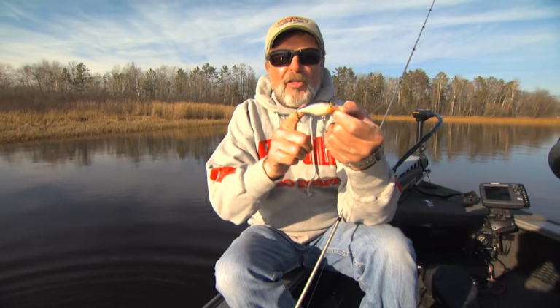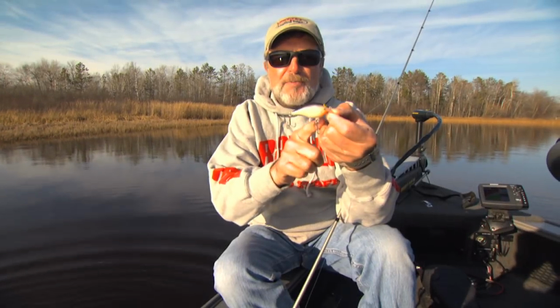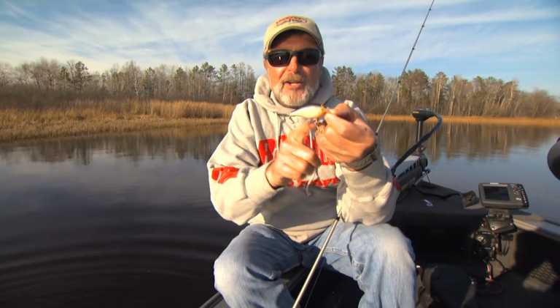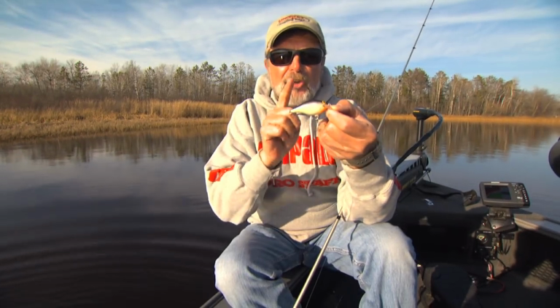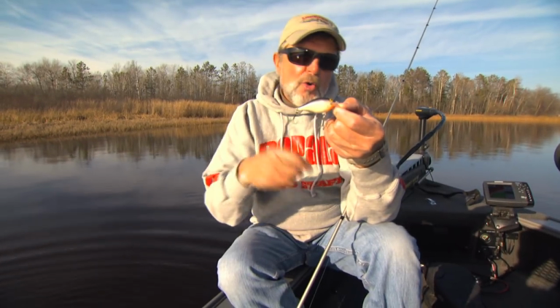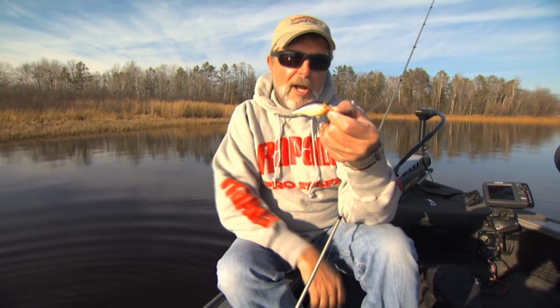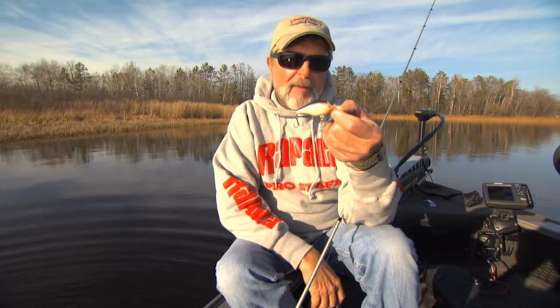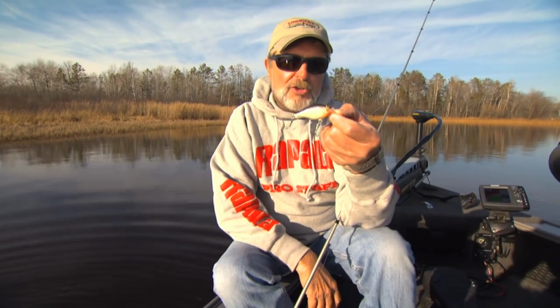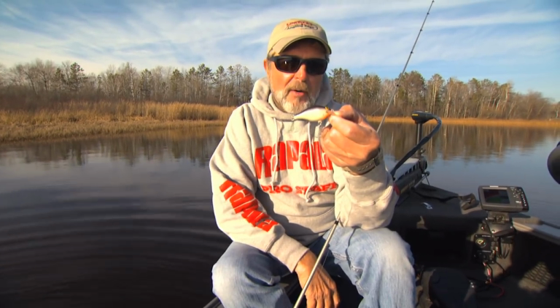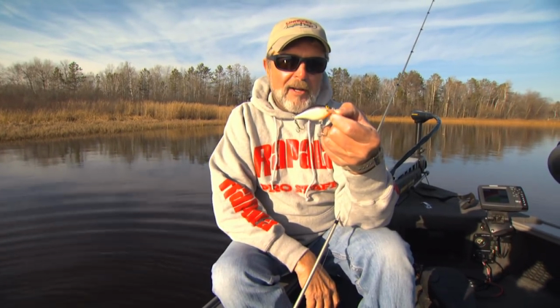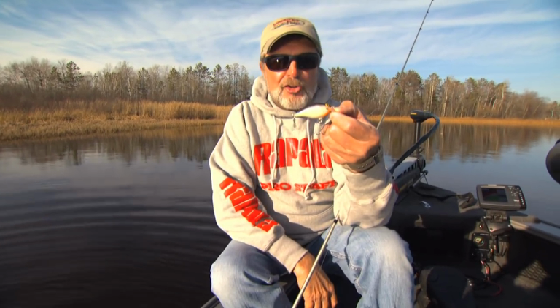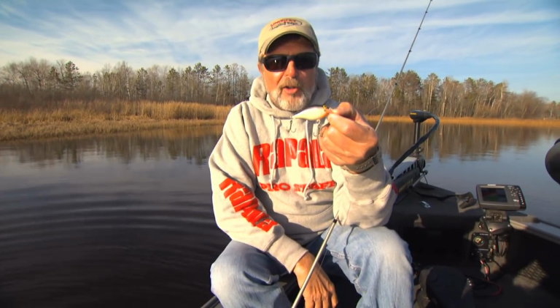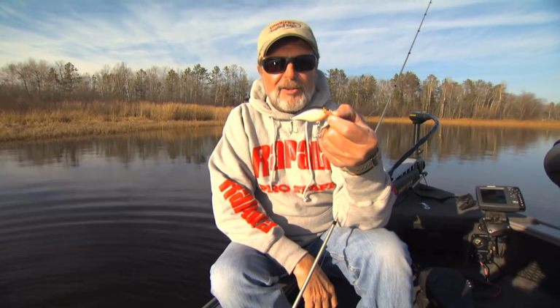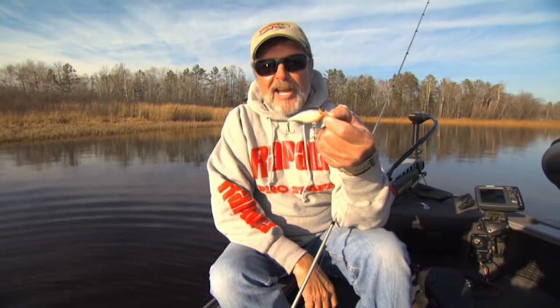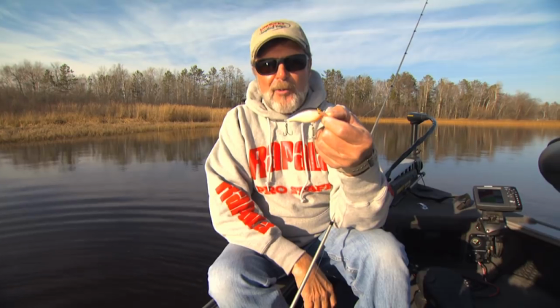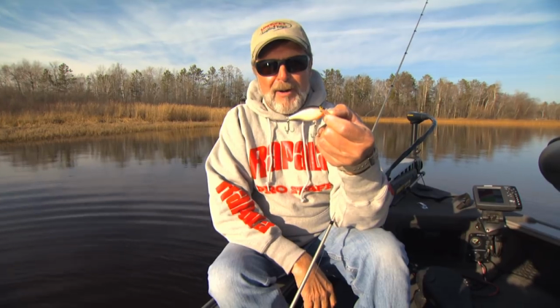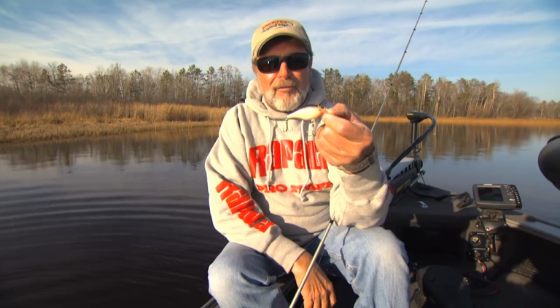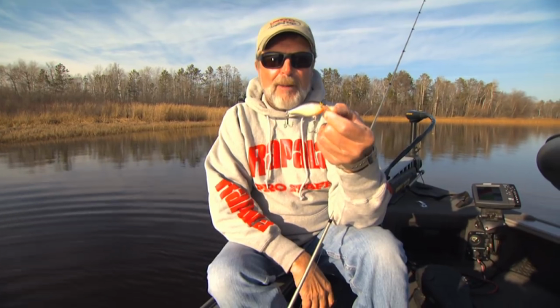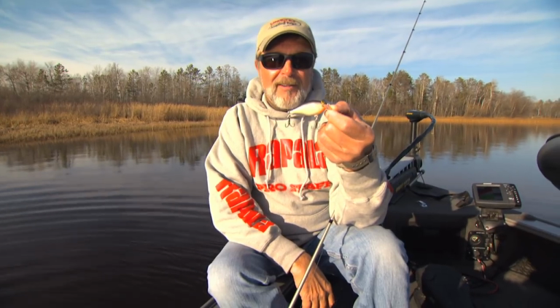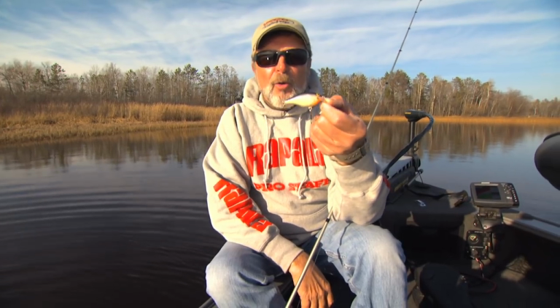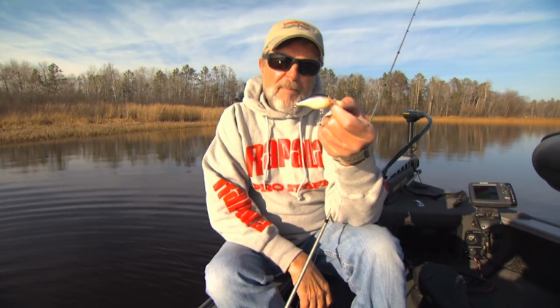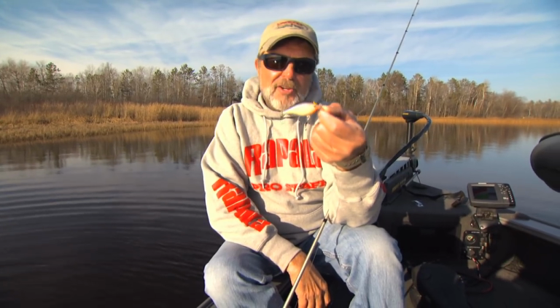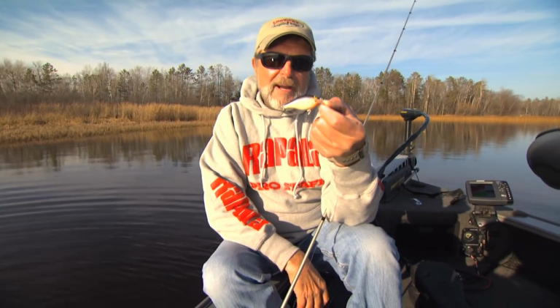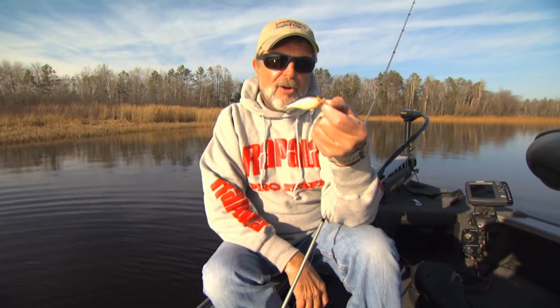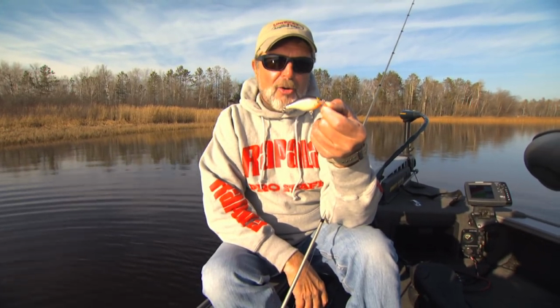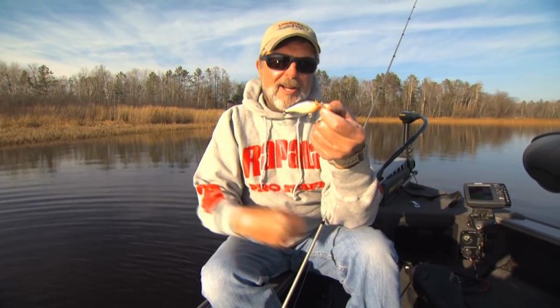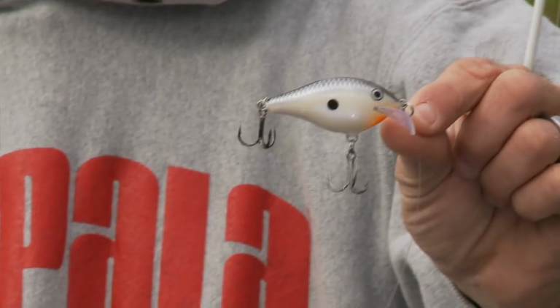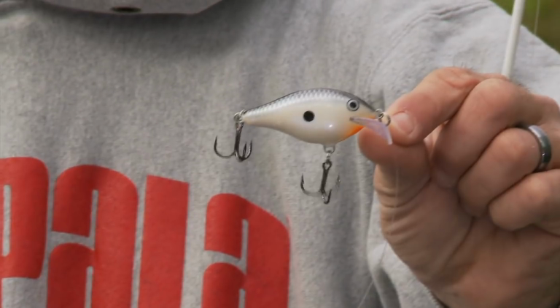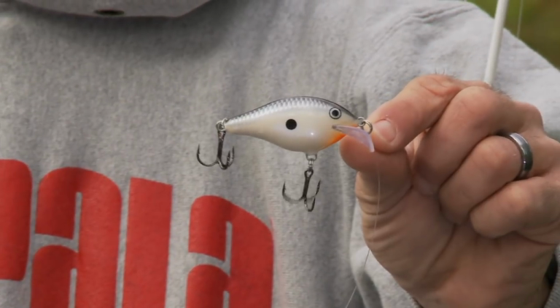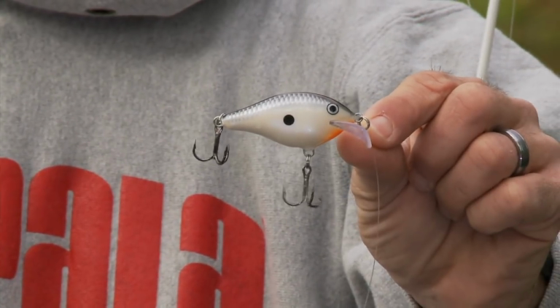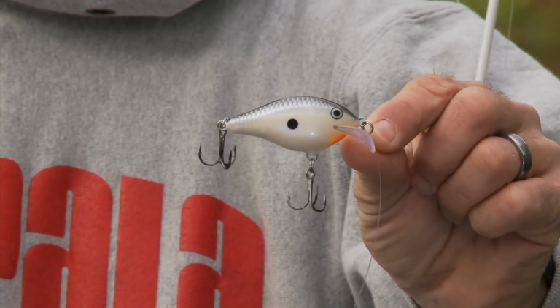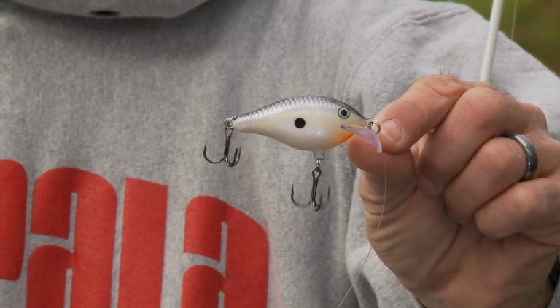This bait is new and revolutionary. It's called the Scatterwrap from Rapala. What makes this bait so unique? You gotta take a little closer look.